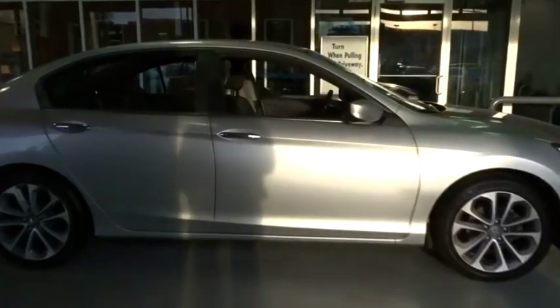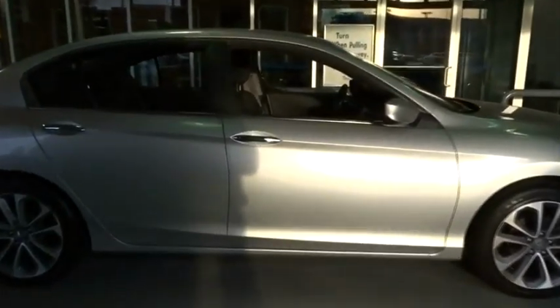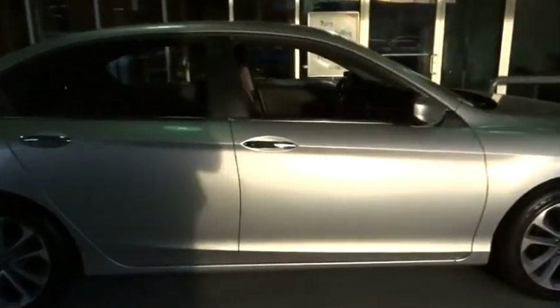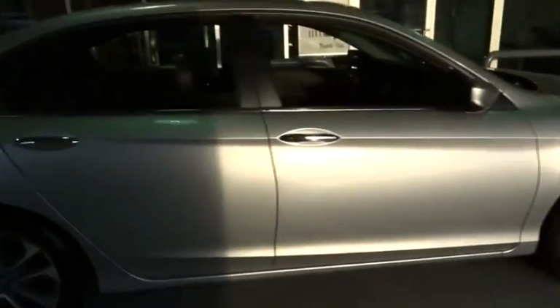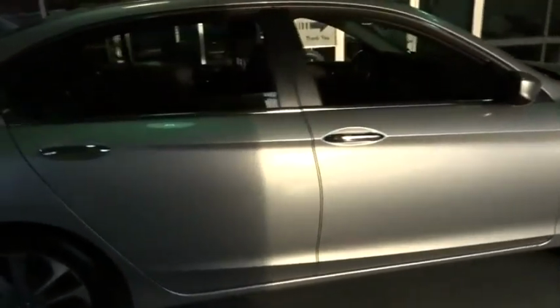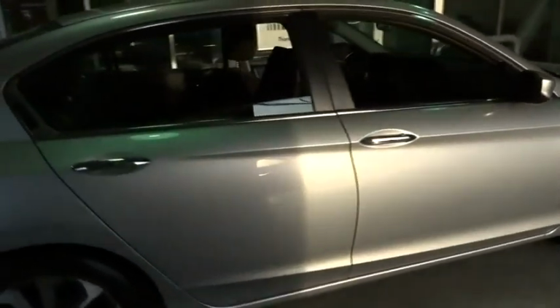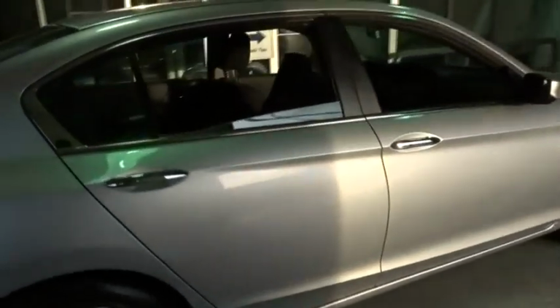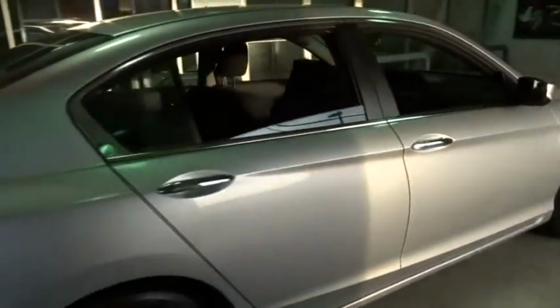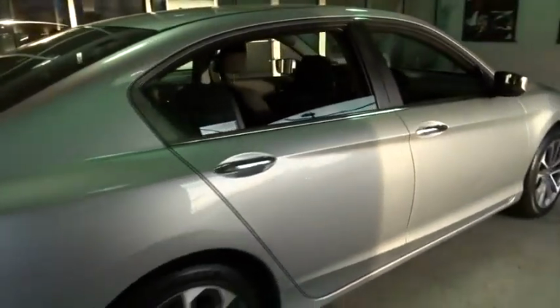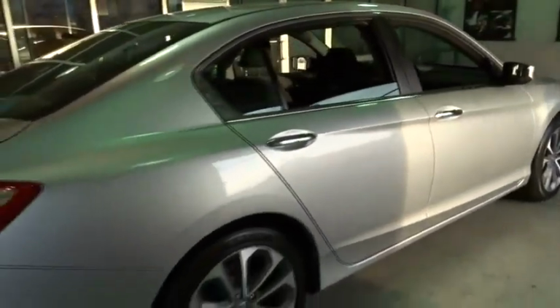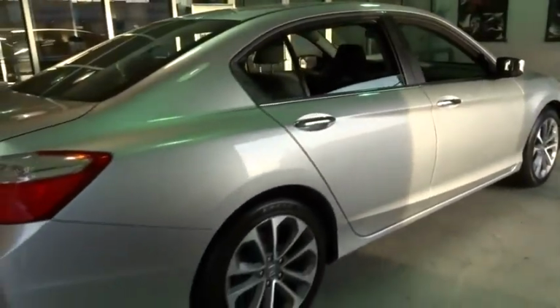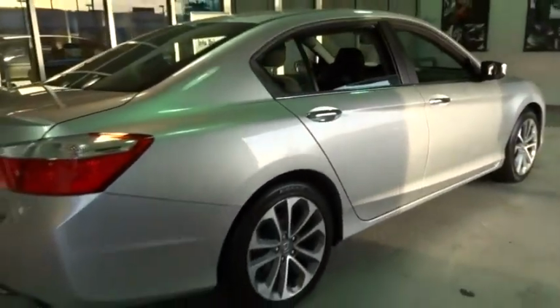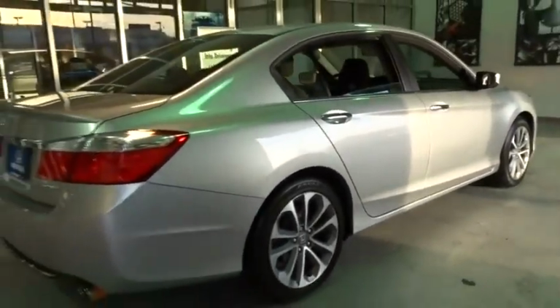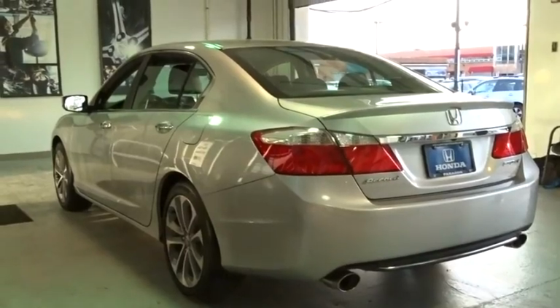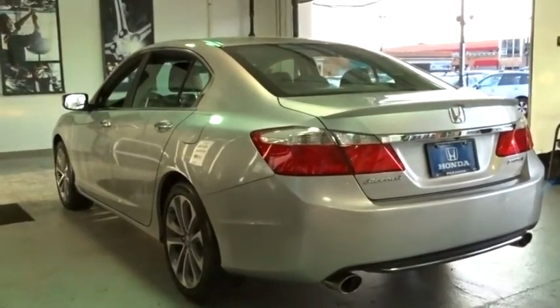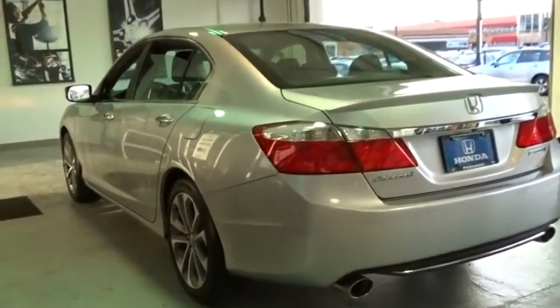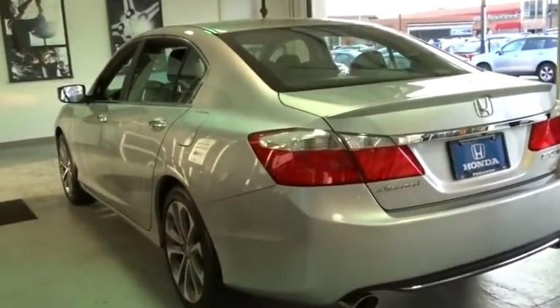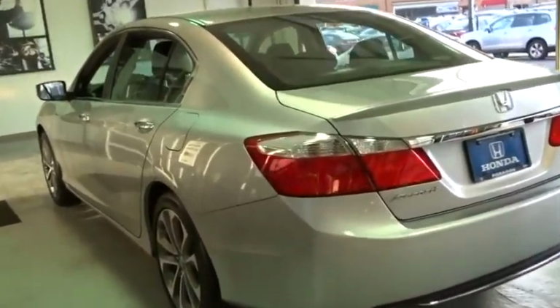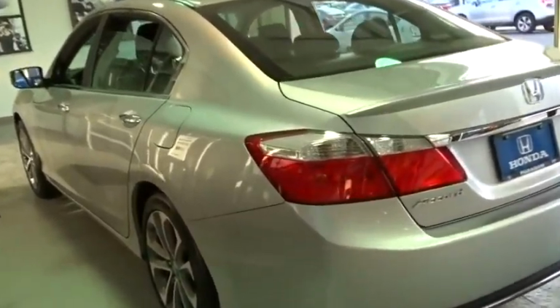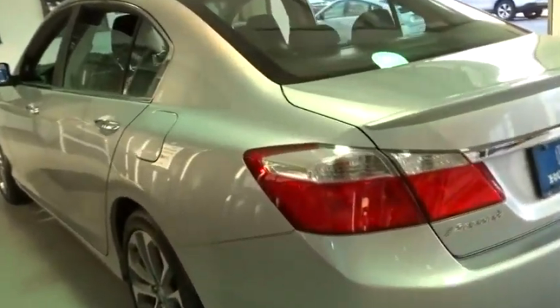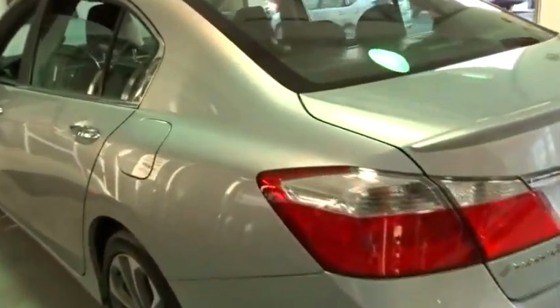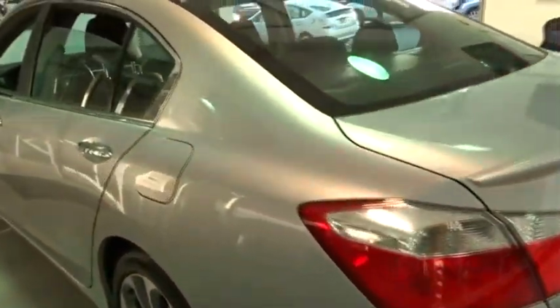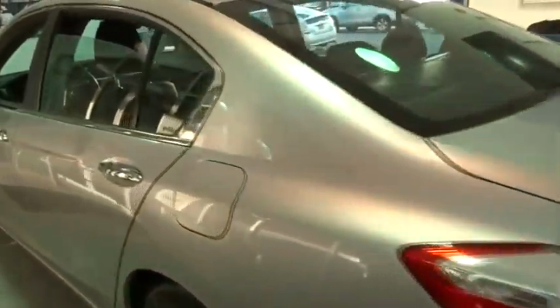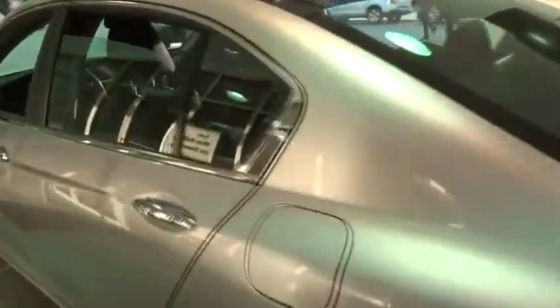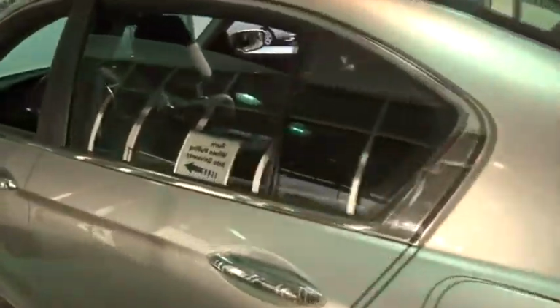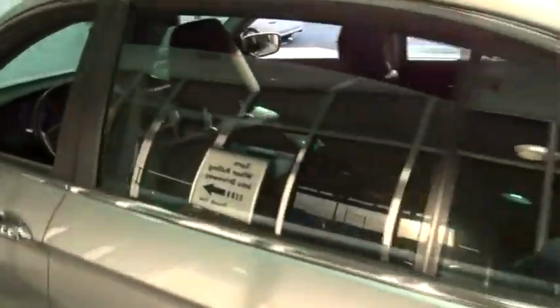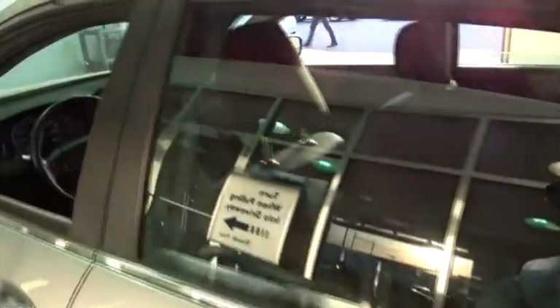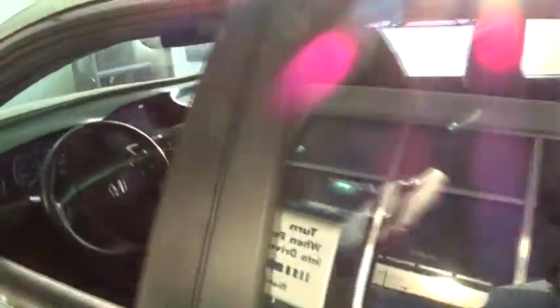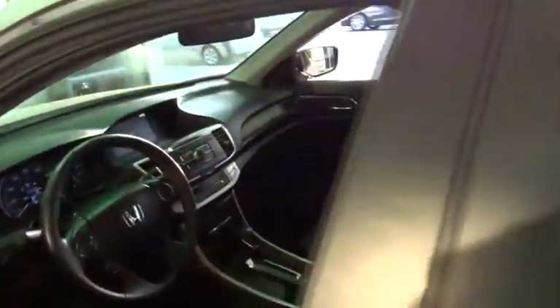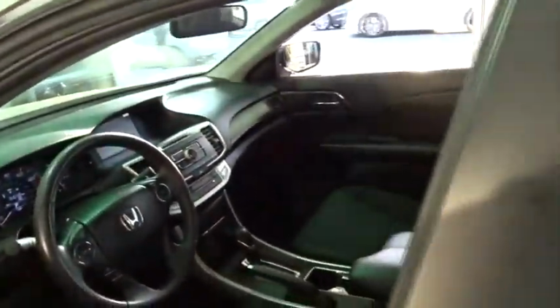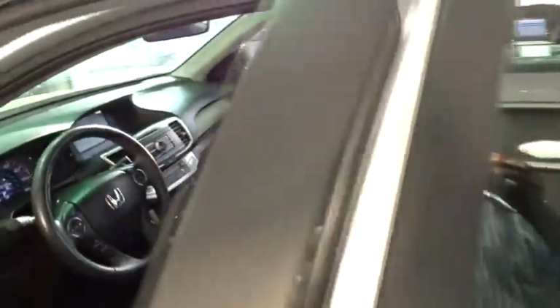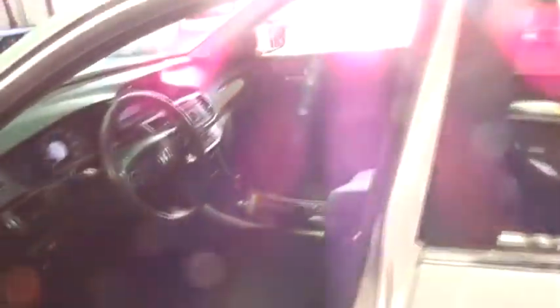The 2014 Honda Accord, ingeniously simple, yet overflowing with luxury and technological creativity — all that and more in the Accord. This vehicle has less than 15,000 miles.